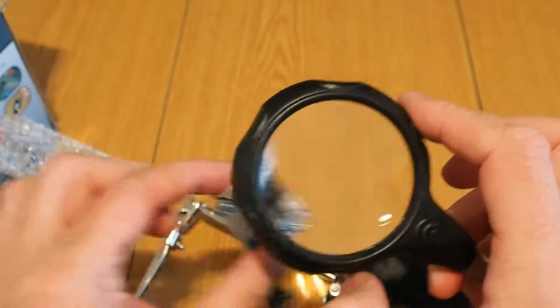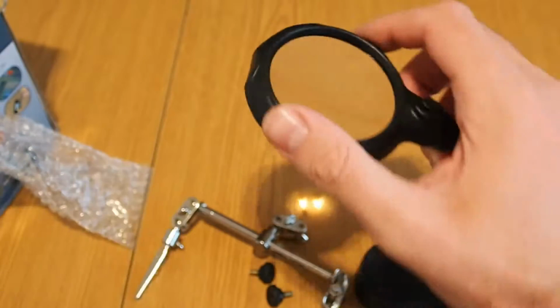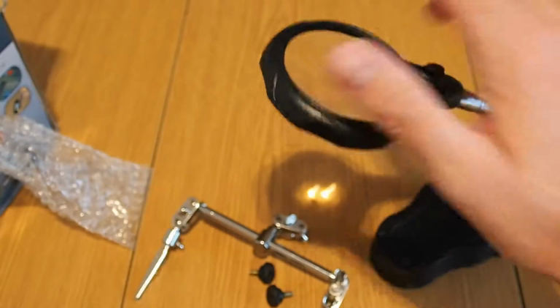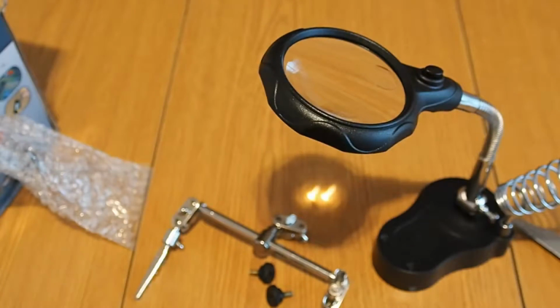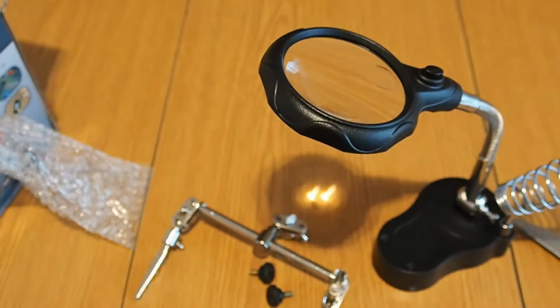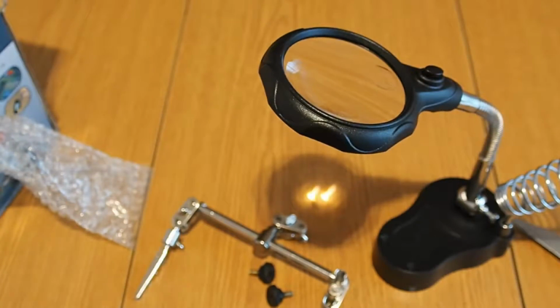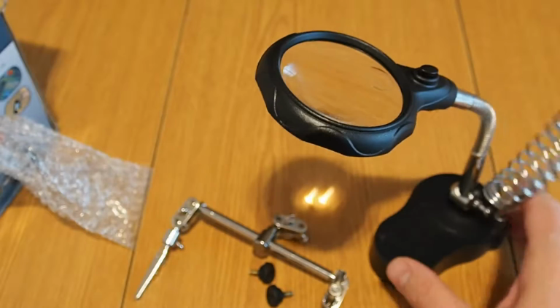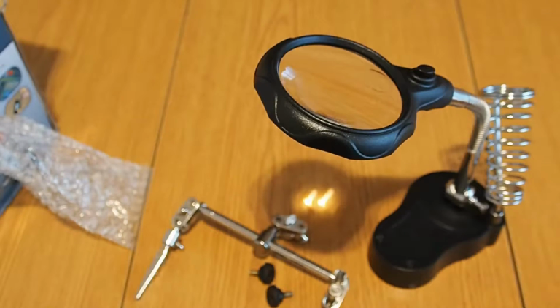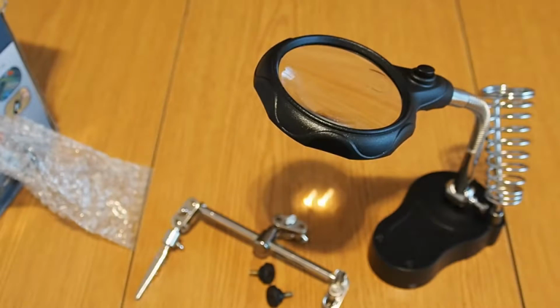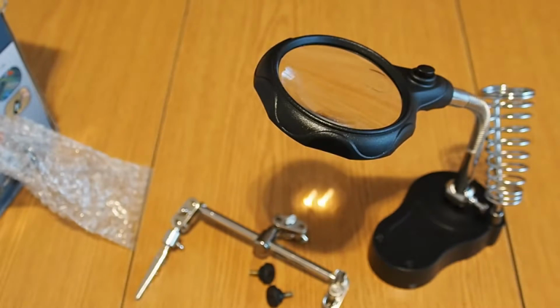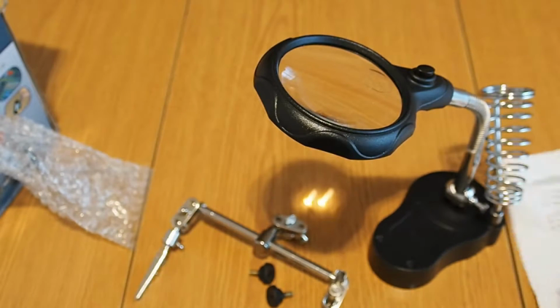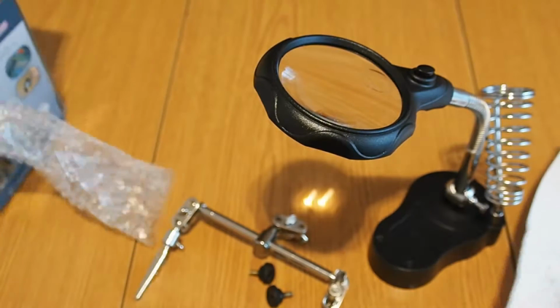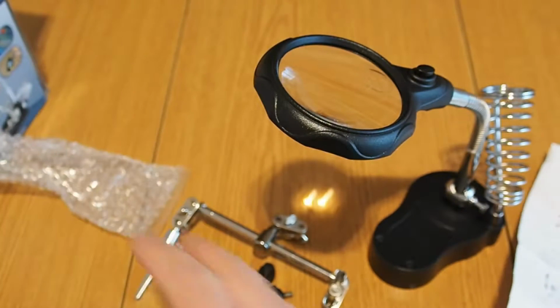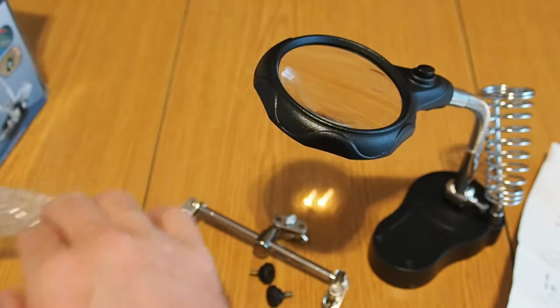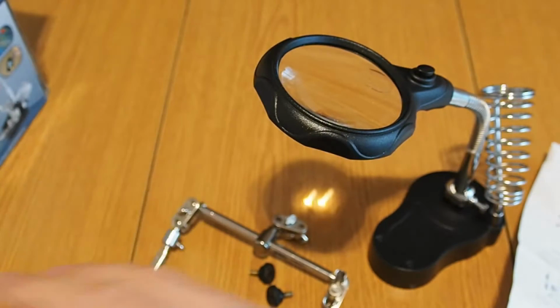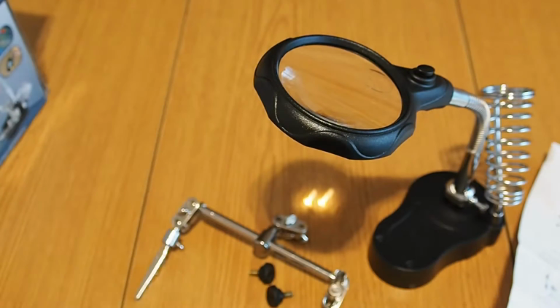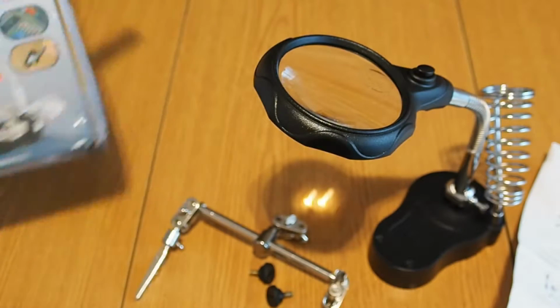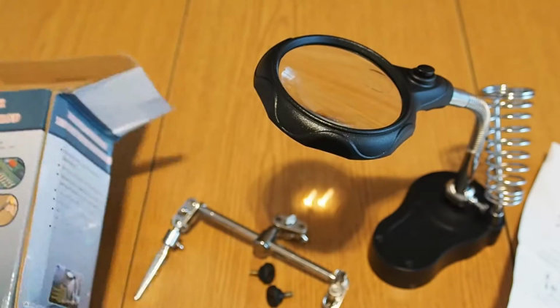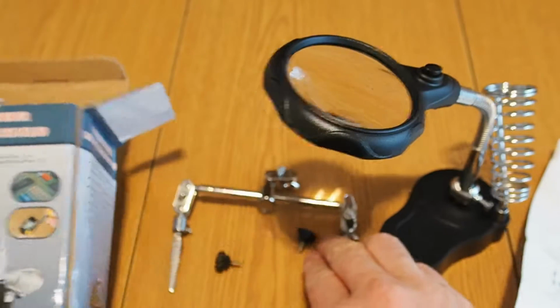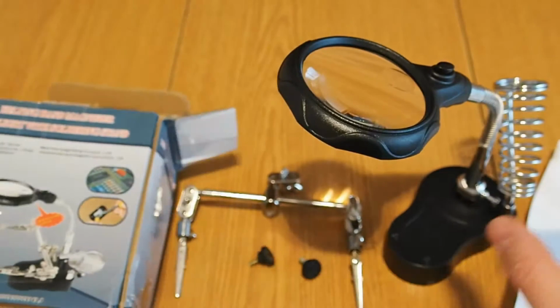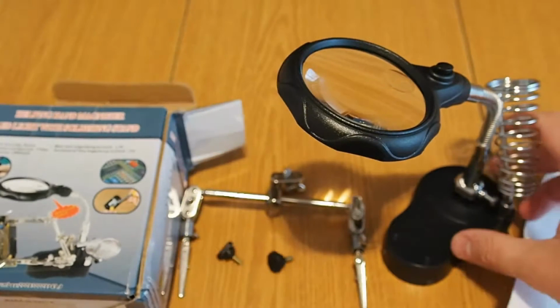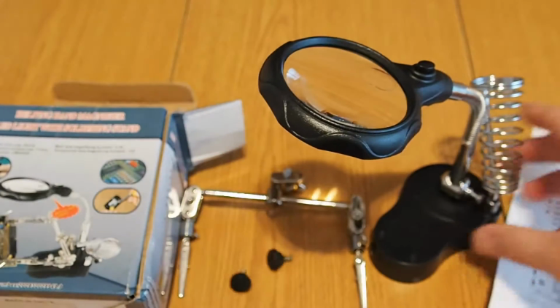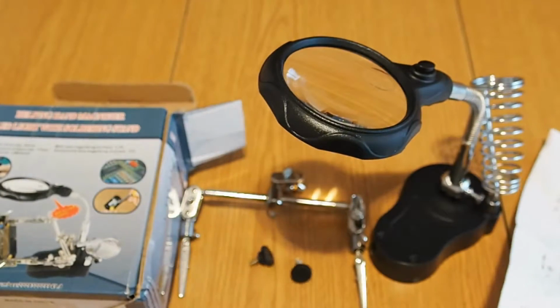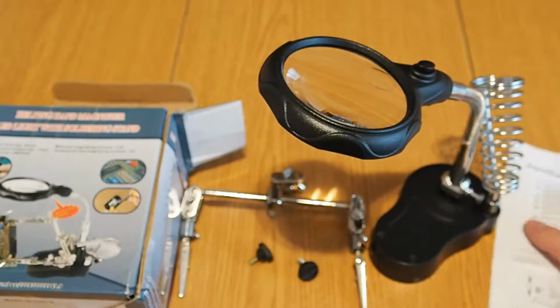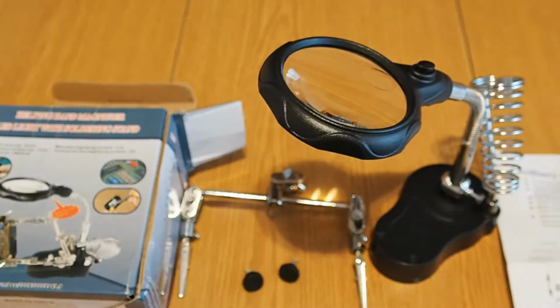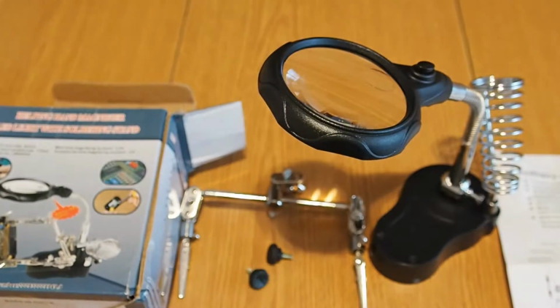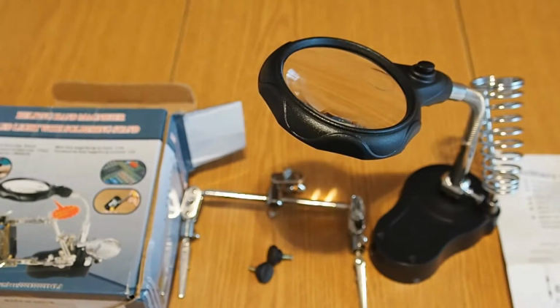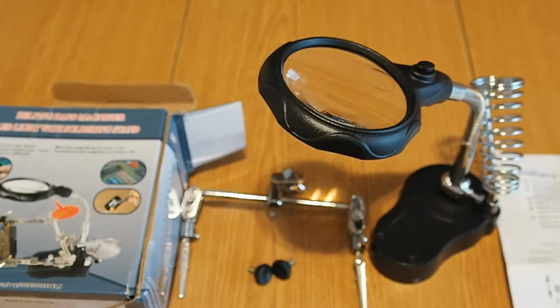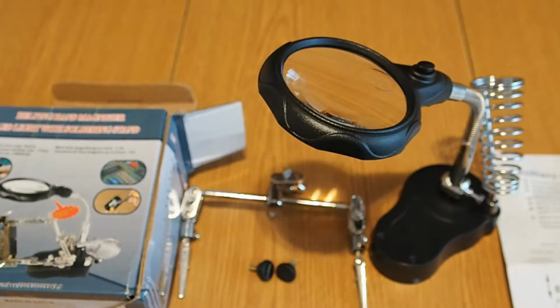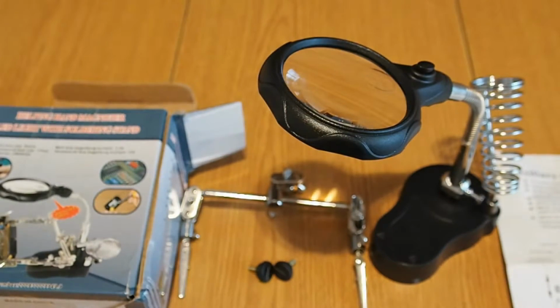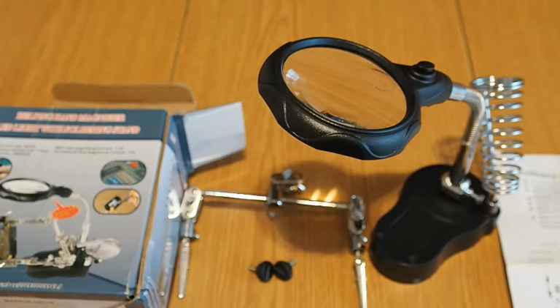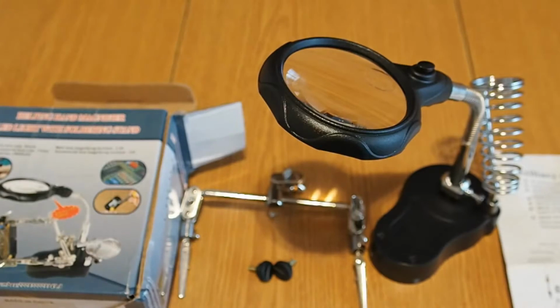Like I said, quick review unboxing. This is what comes with it. It's cheap, it's useful. It's your choice if you get it or use it or not. Thanks for watching. Bye-bye.